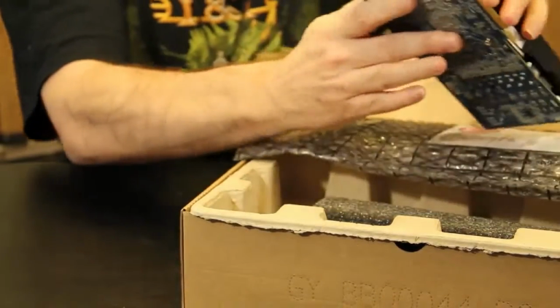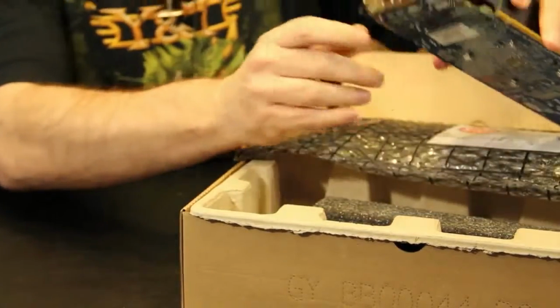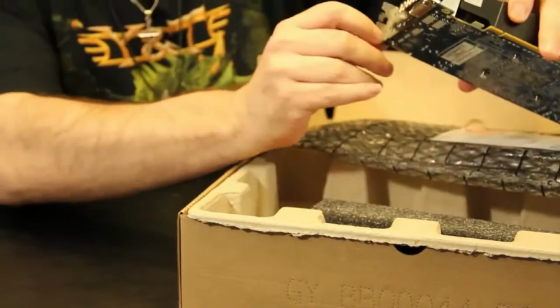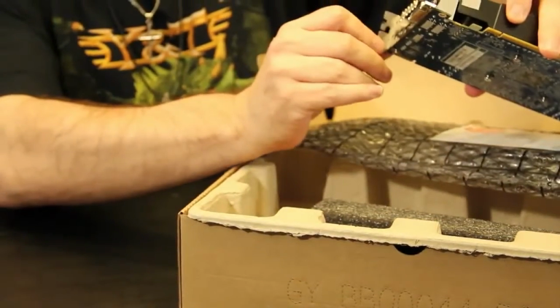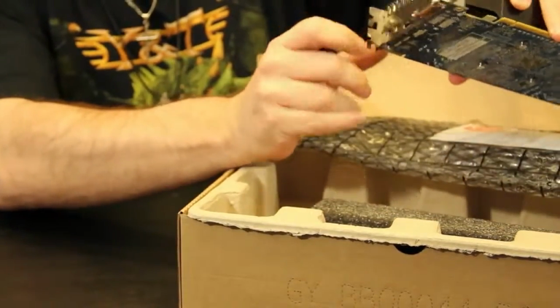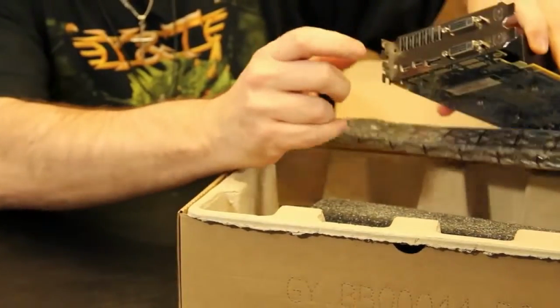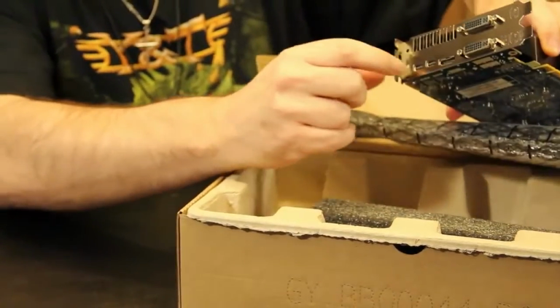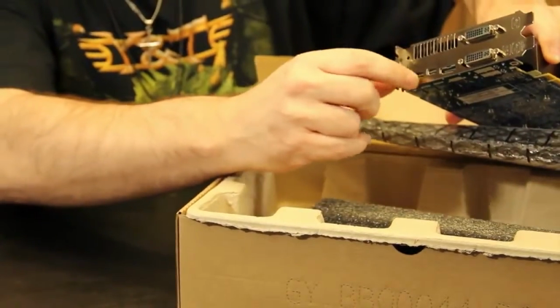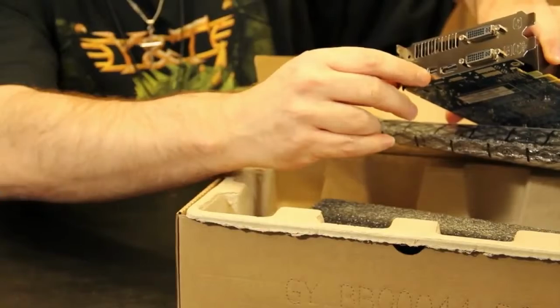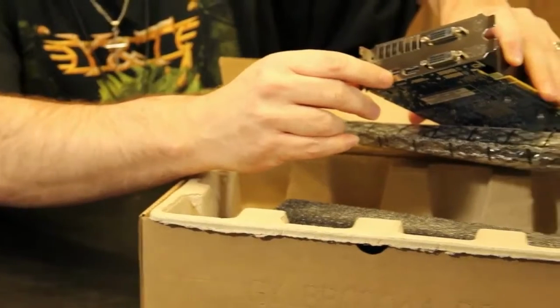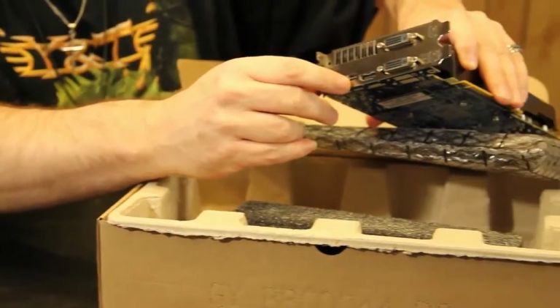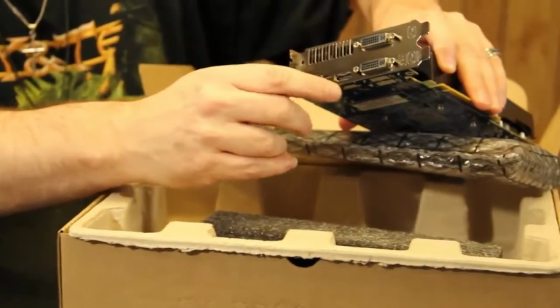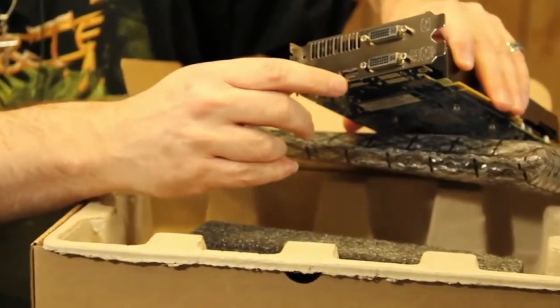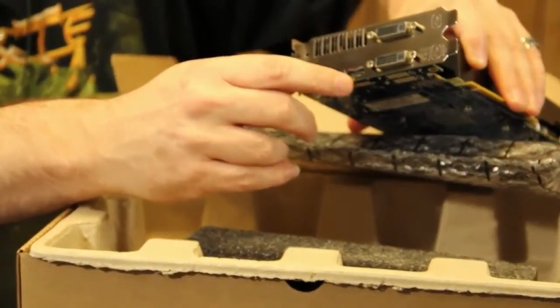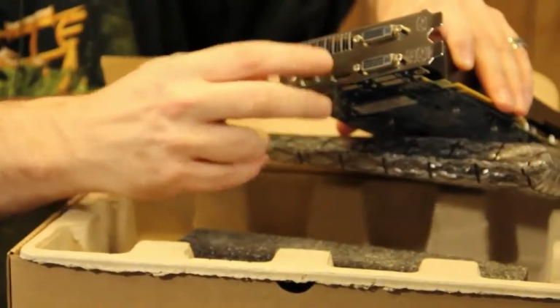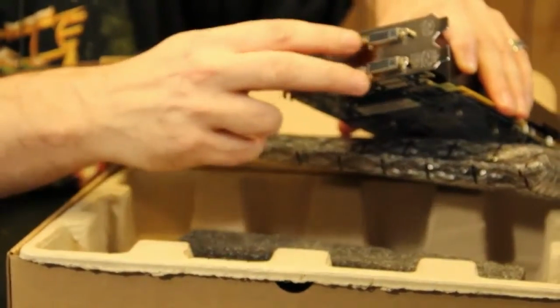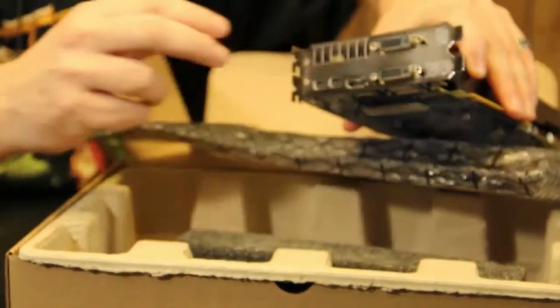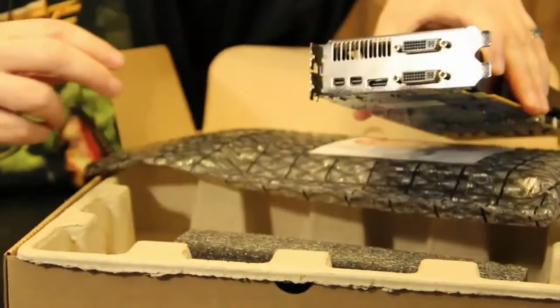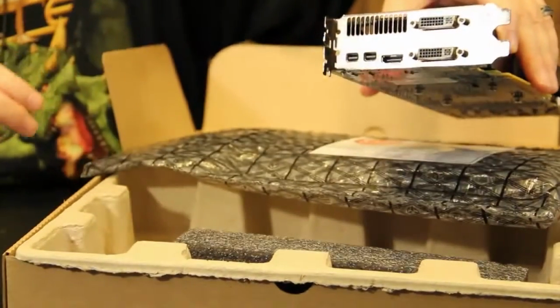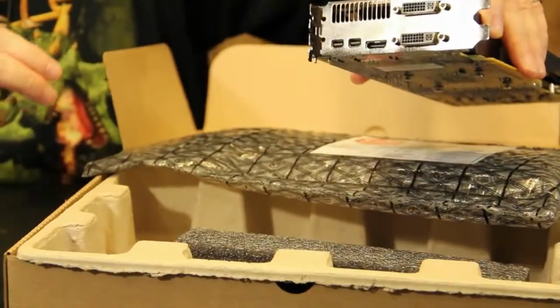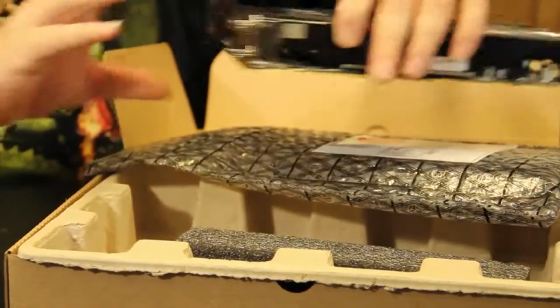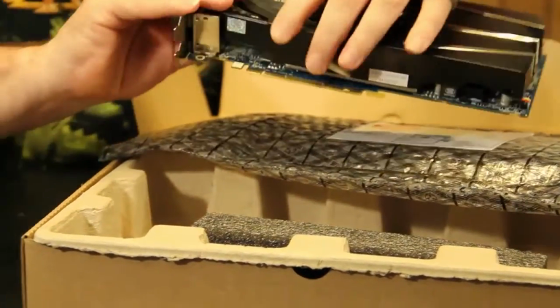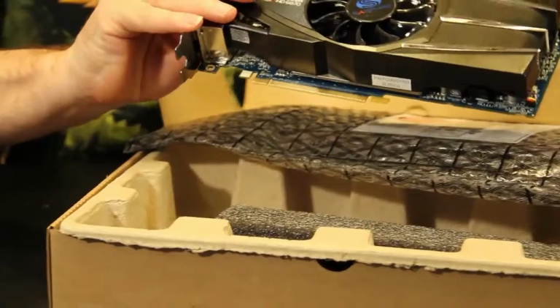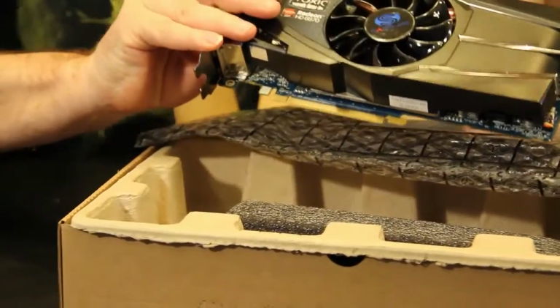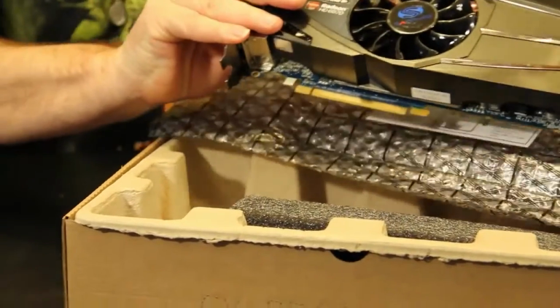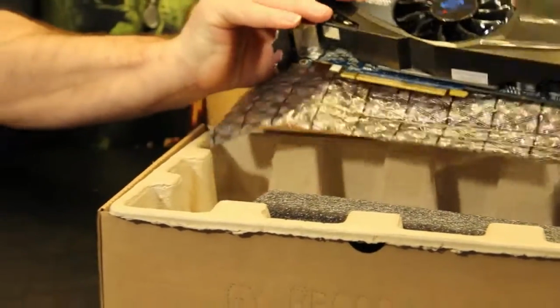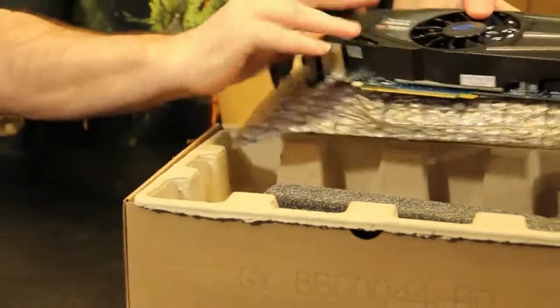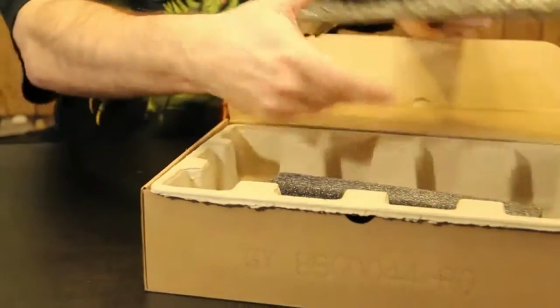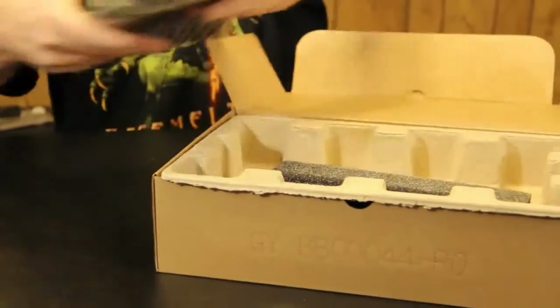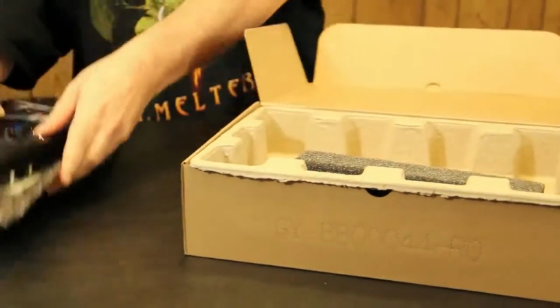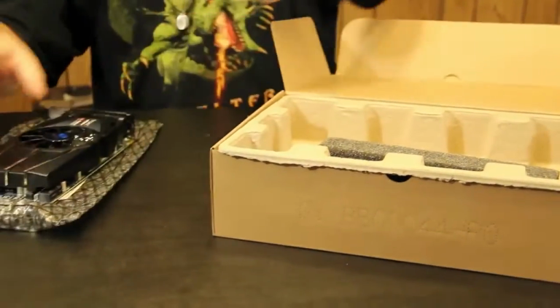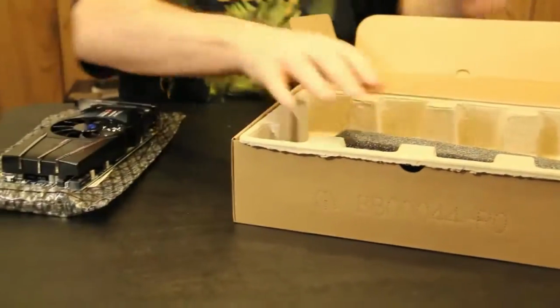On the back you can see the rear I/O. You've got two mini DVIs, a high-speed HDMI, and two DVI ports on the rear I/O. So this is the card, and we'll move along and see what content also comes in the box.